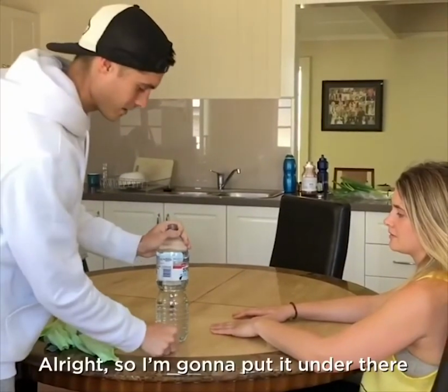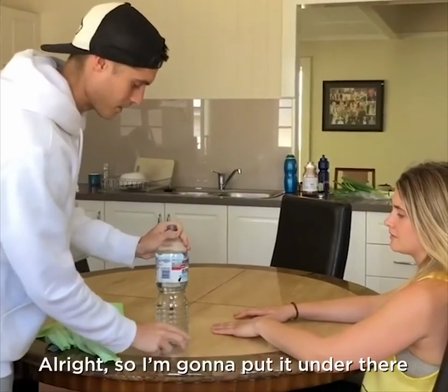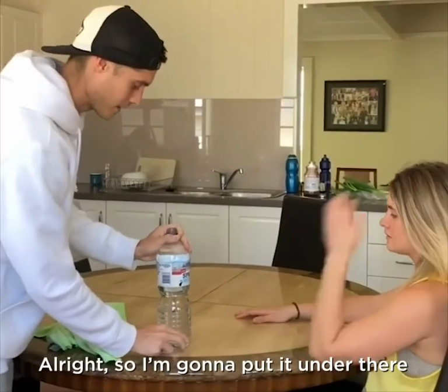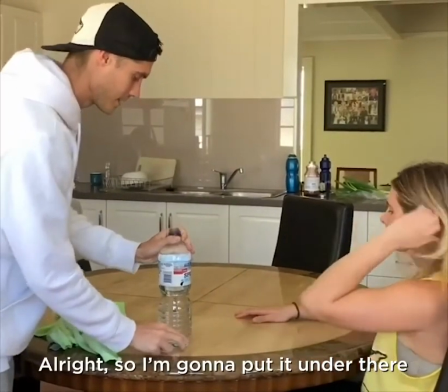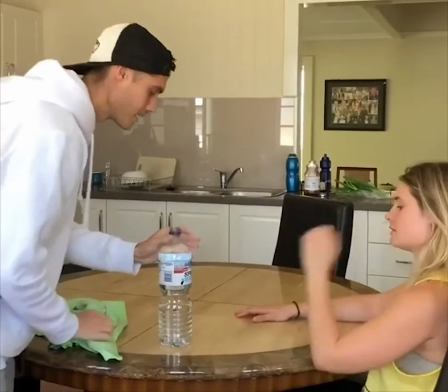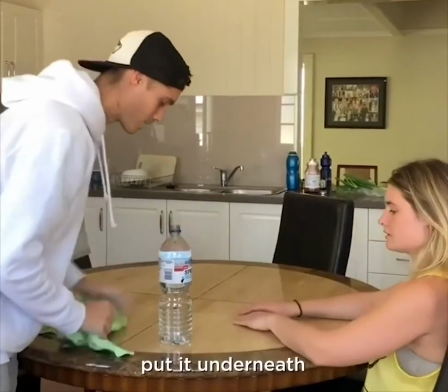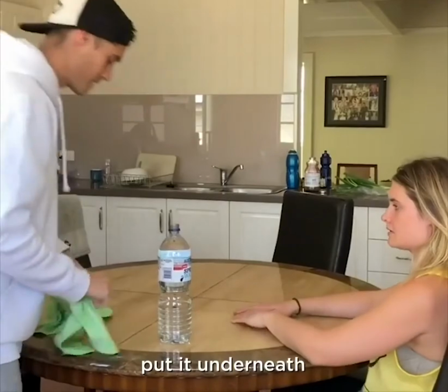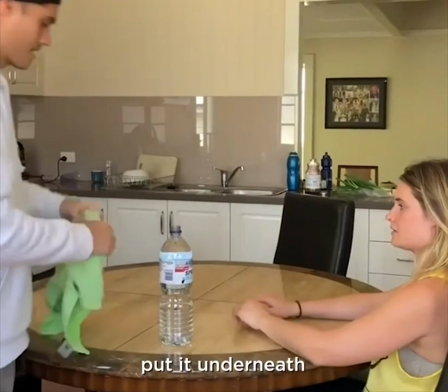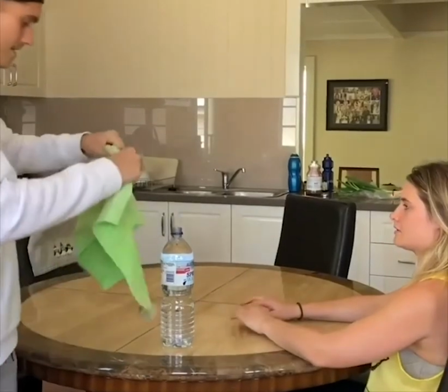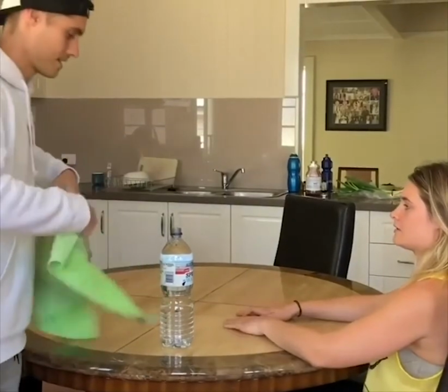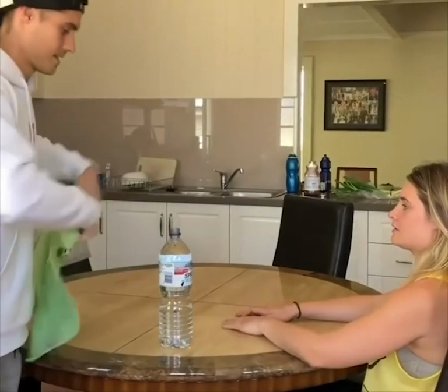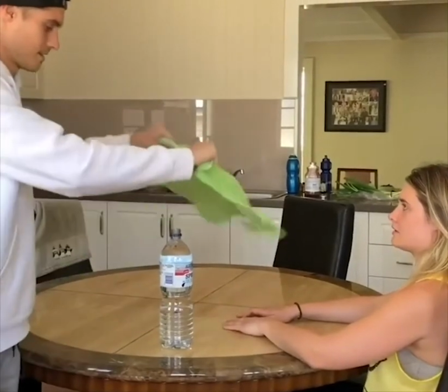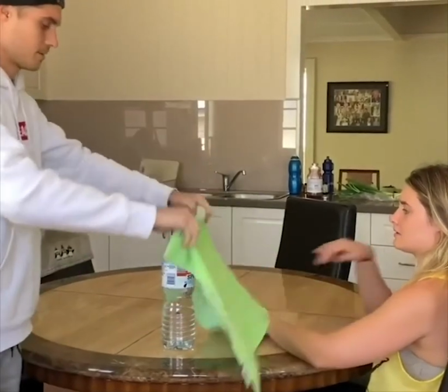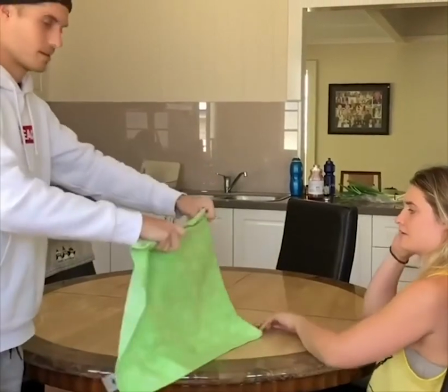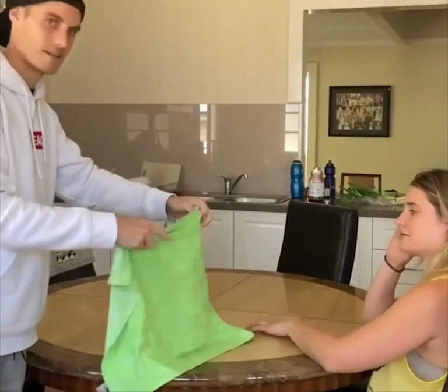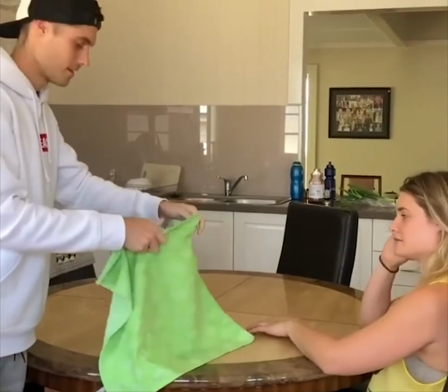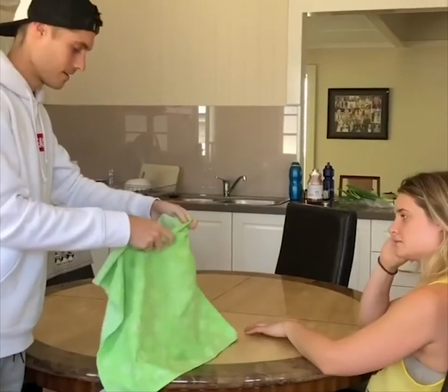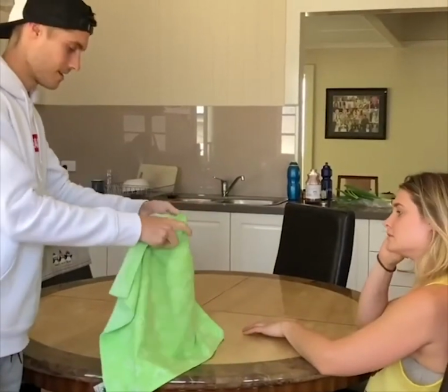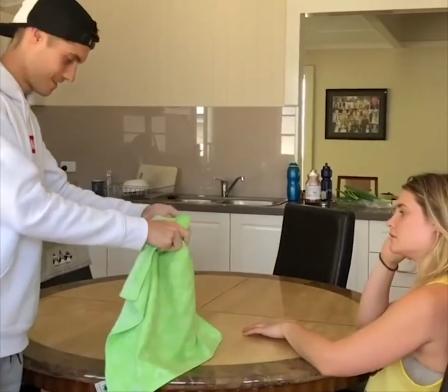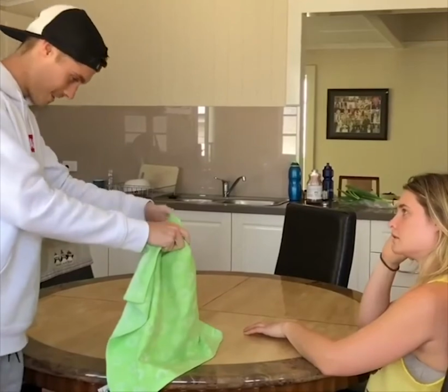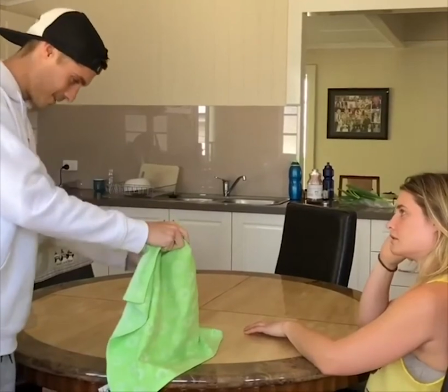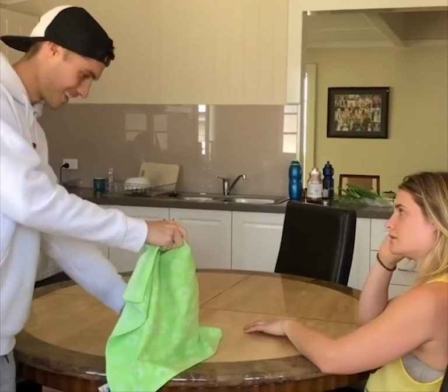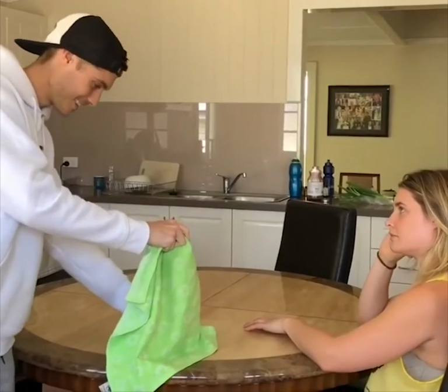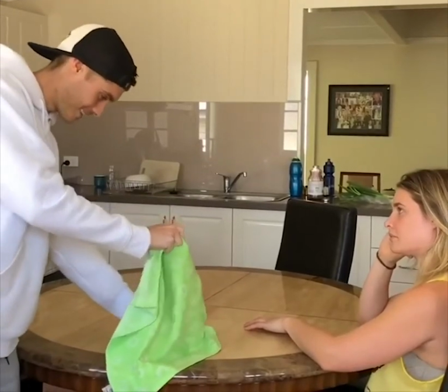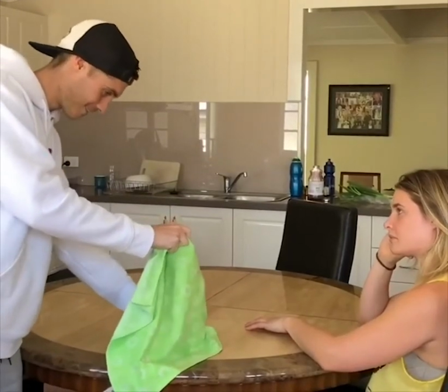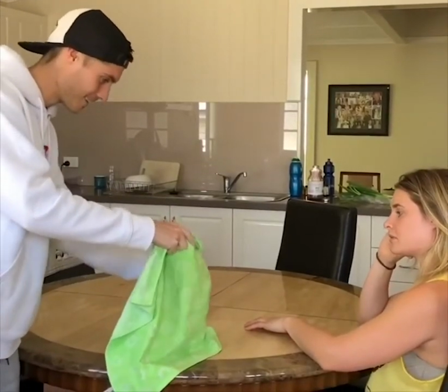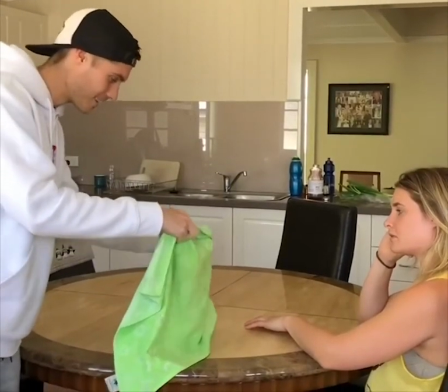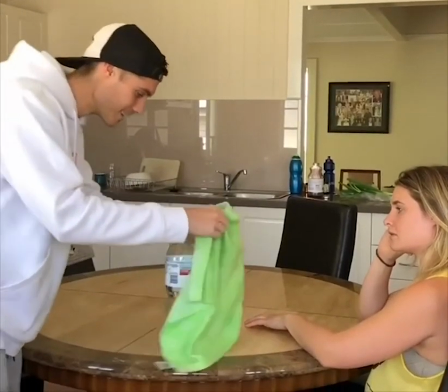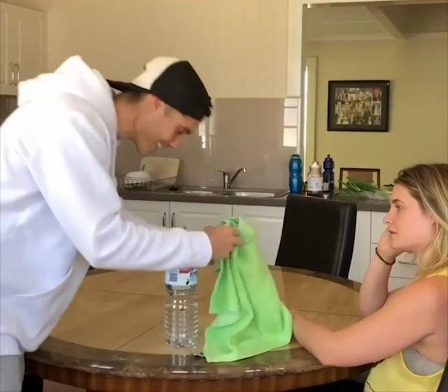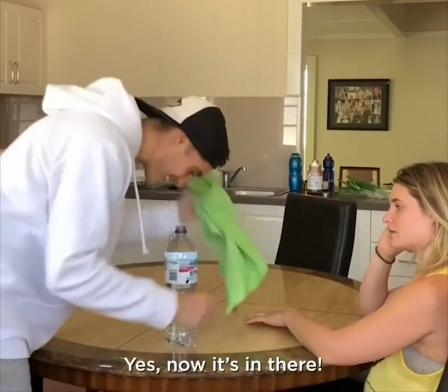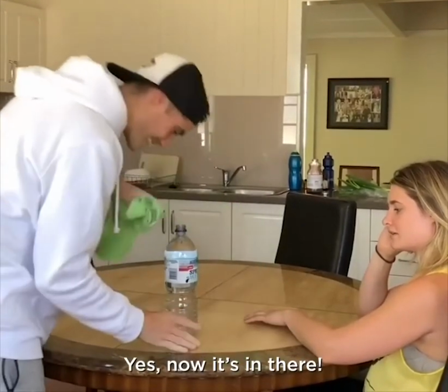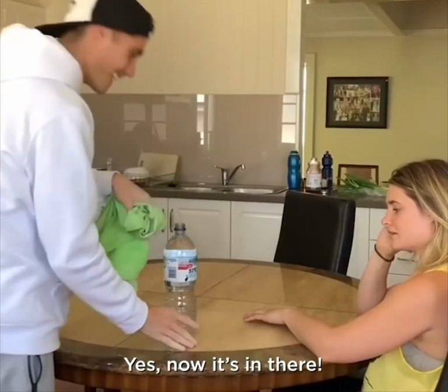Alright, so I'm going to put it under there. Put it underneath. Put this down here. Yes, now it's in there.